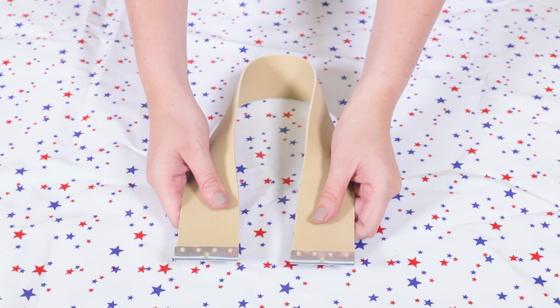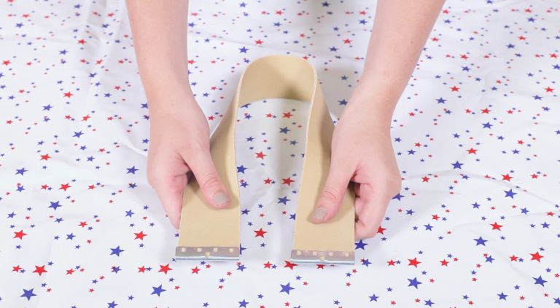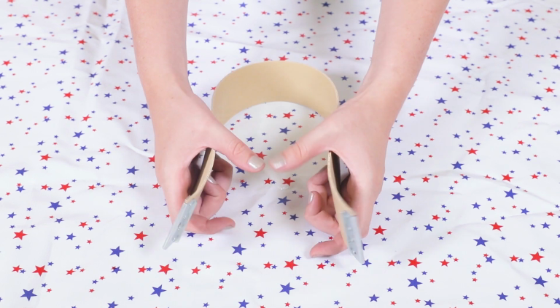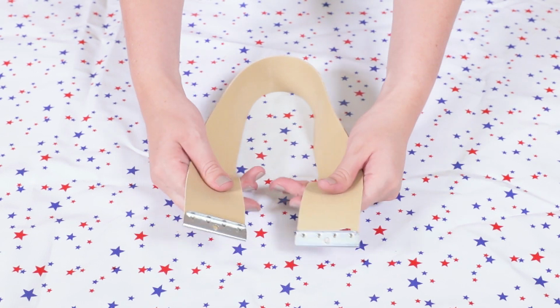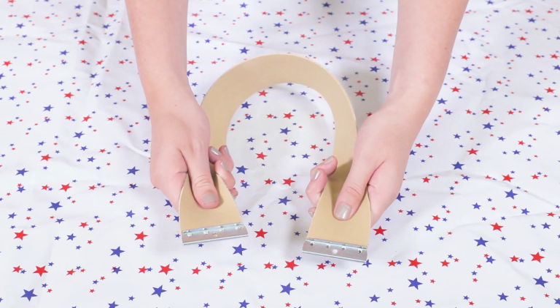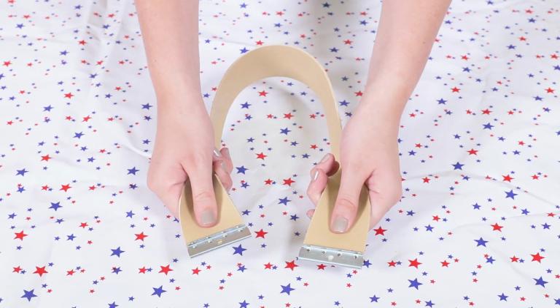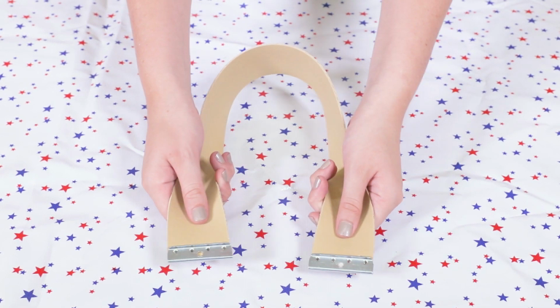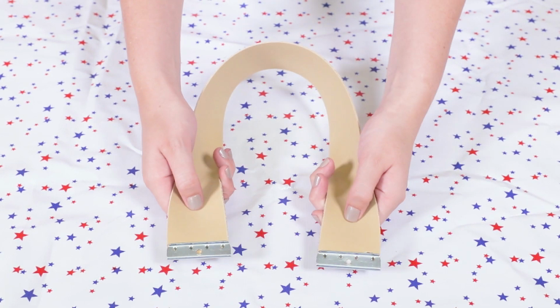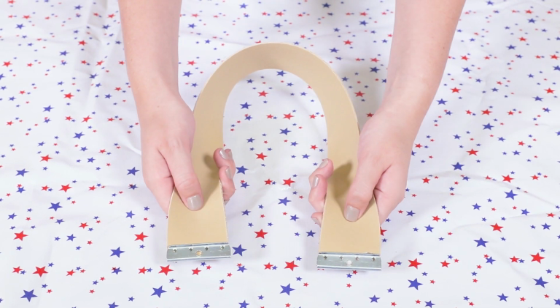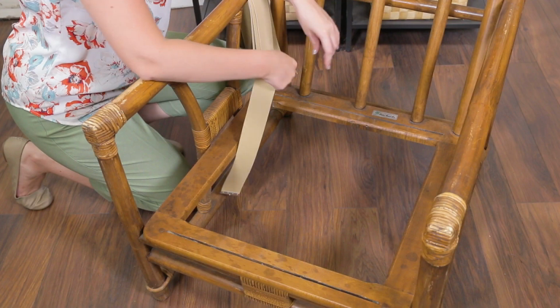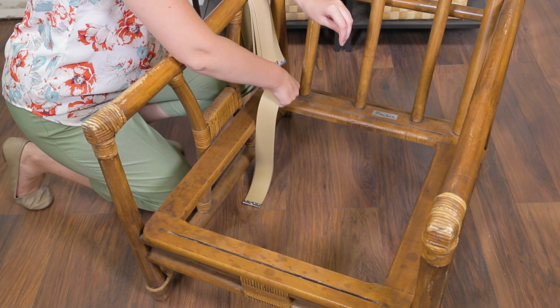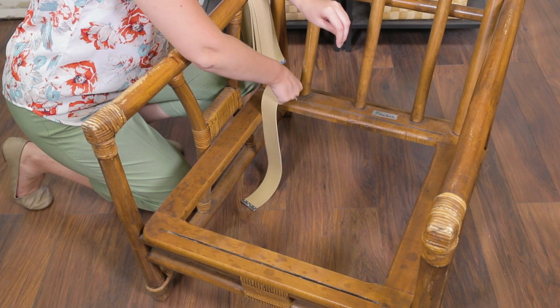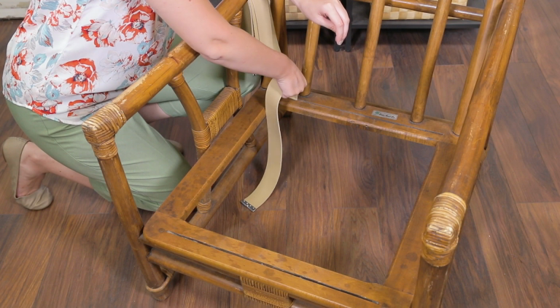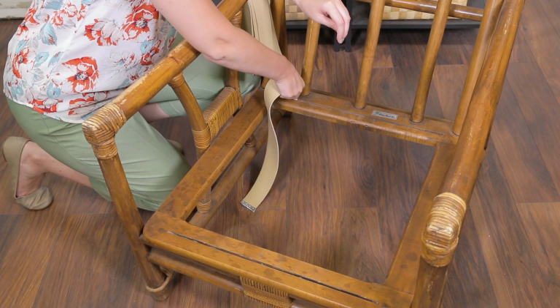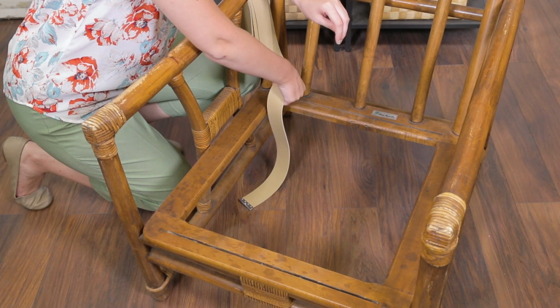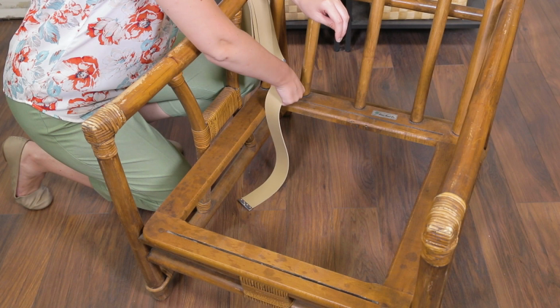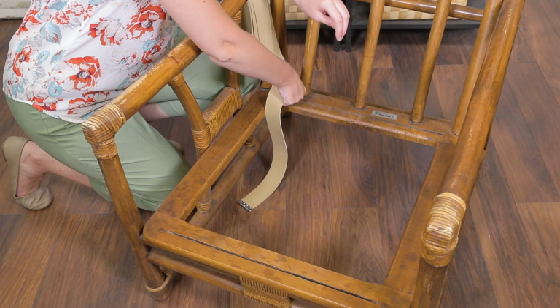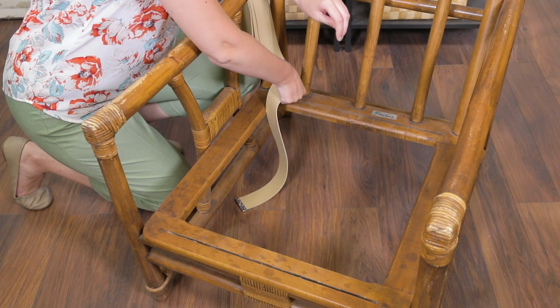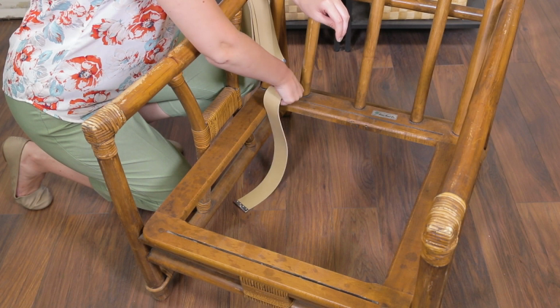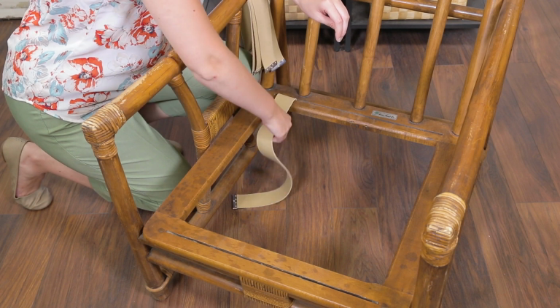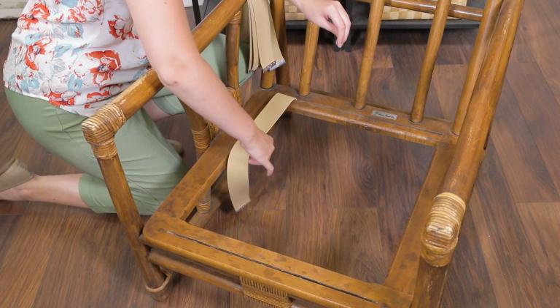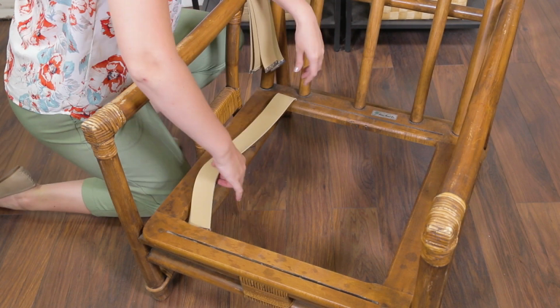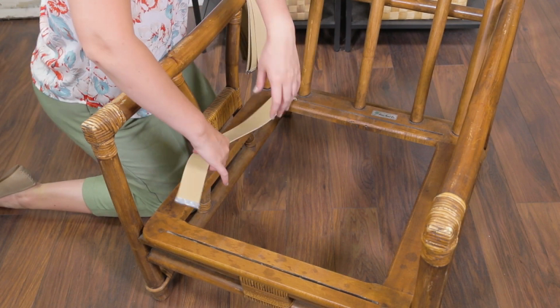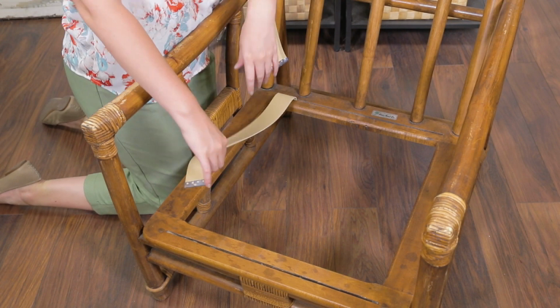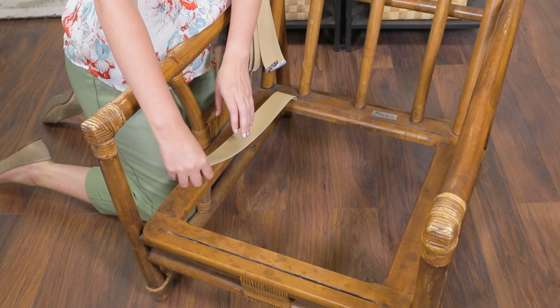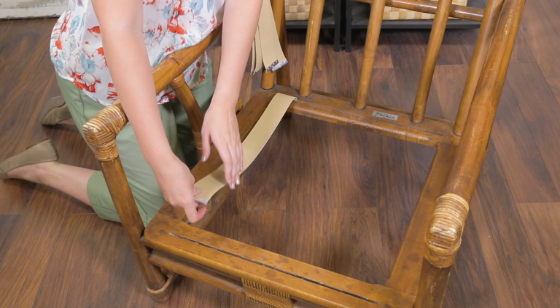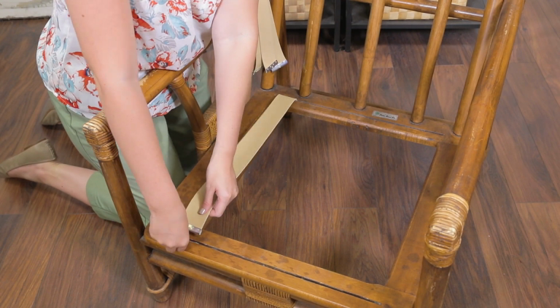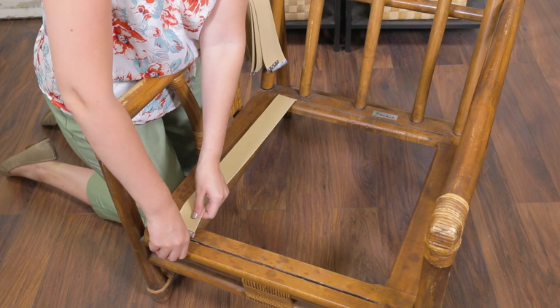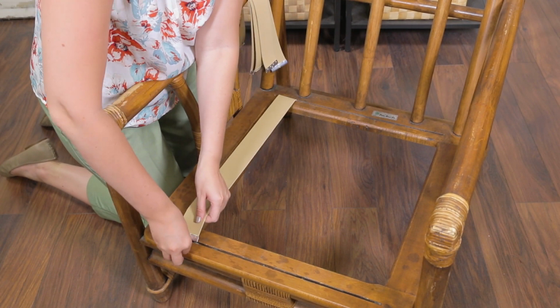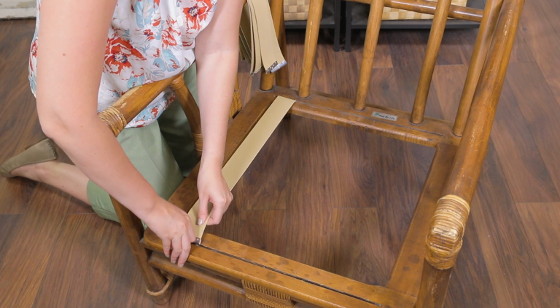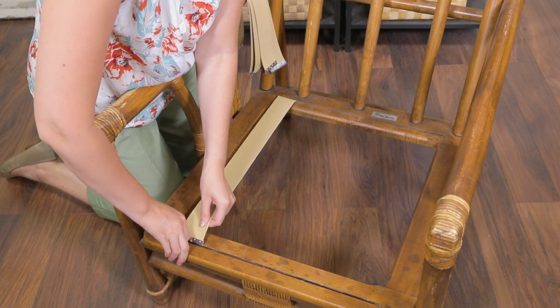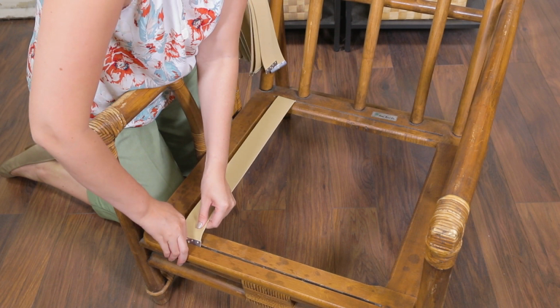Attach the clips to both sides of each piece of webbing. Insert the webbing into the chair grooves. It may not be super easy to do with just one person, and having an extra set of hands or pliers can really help.